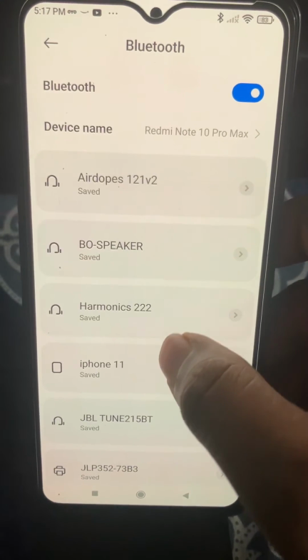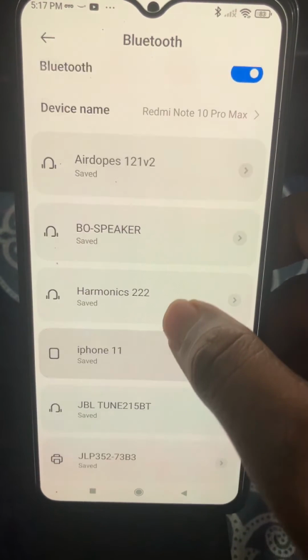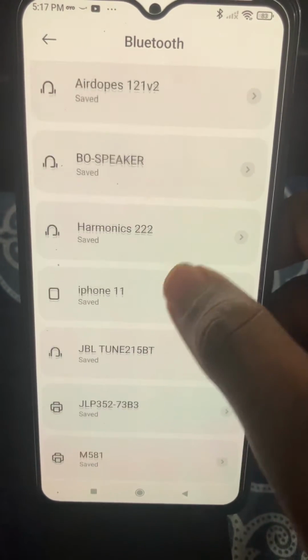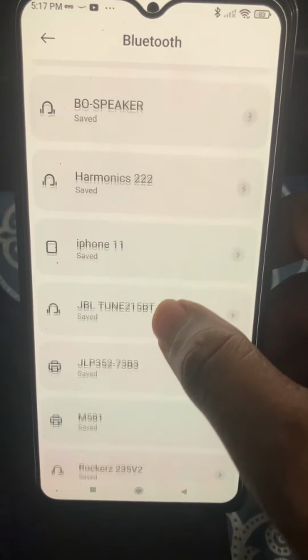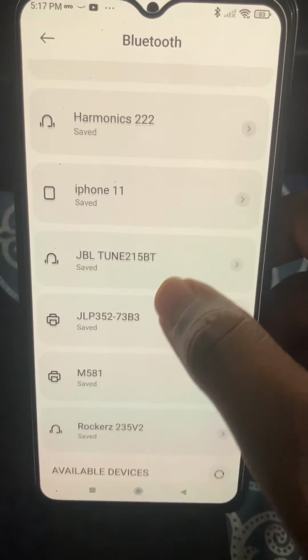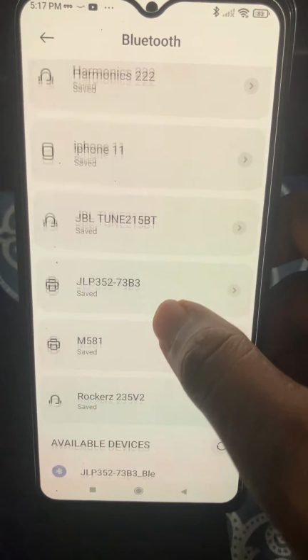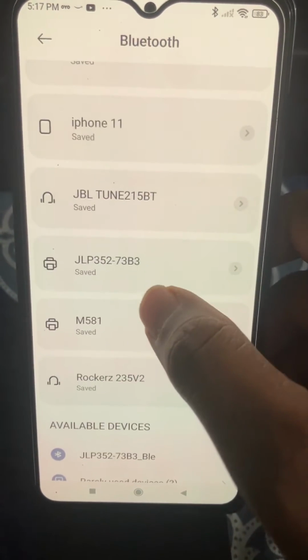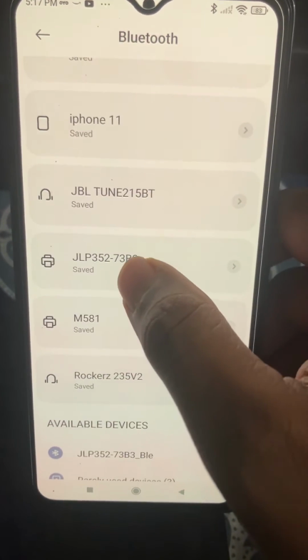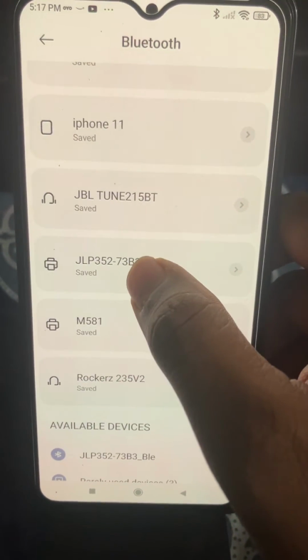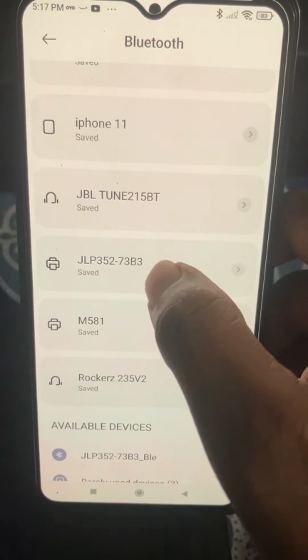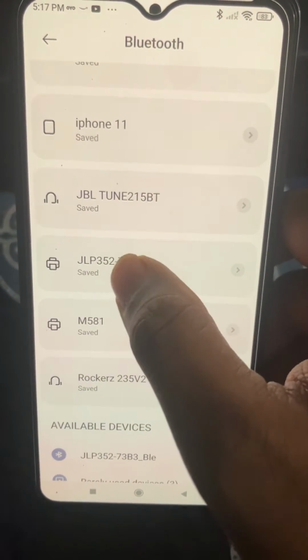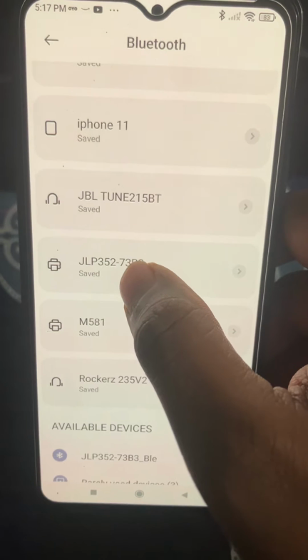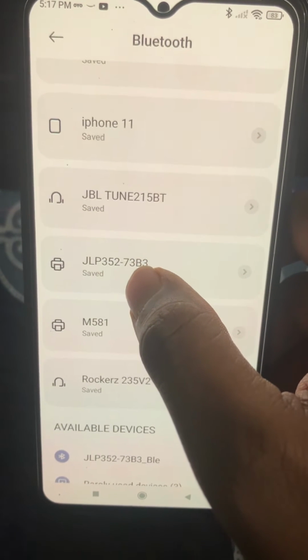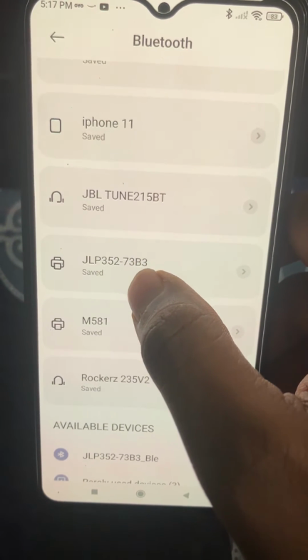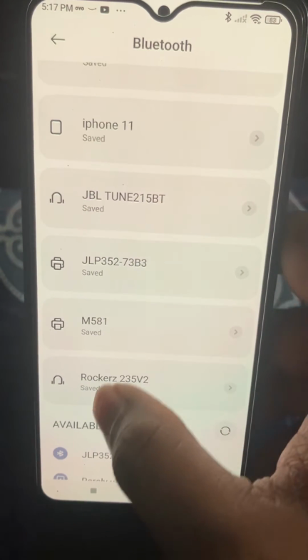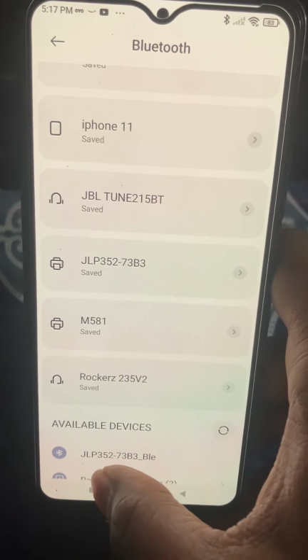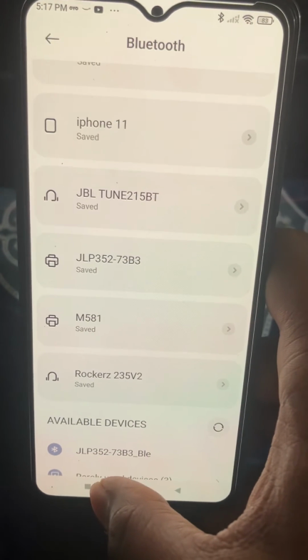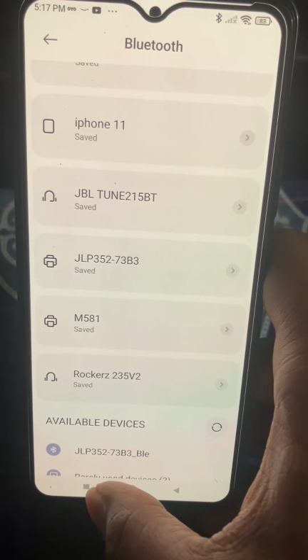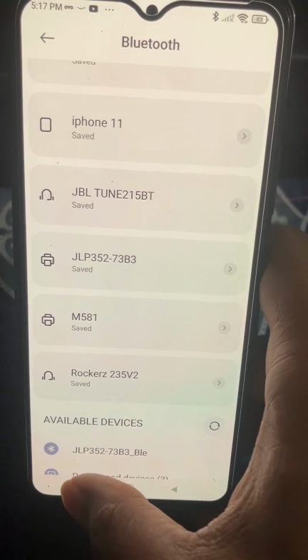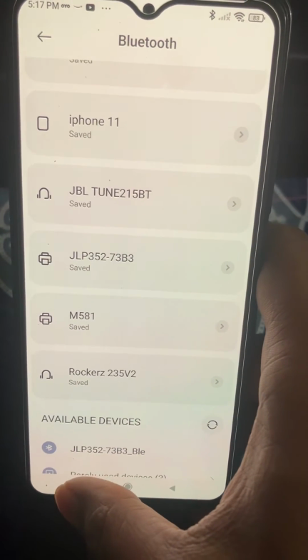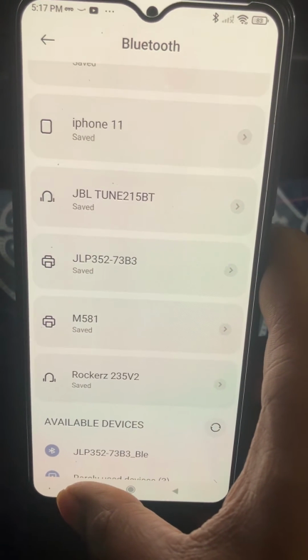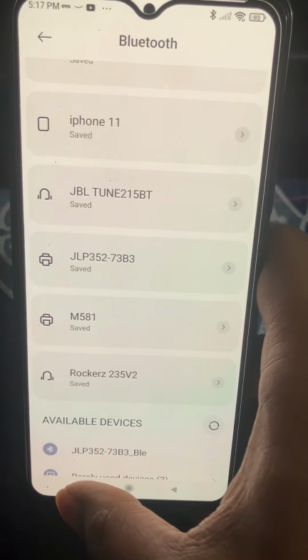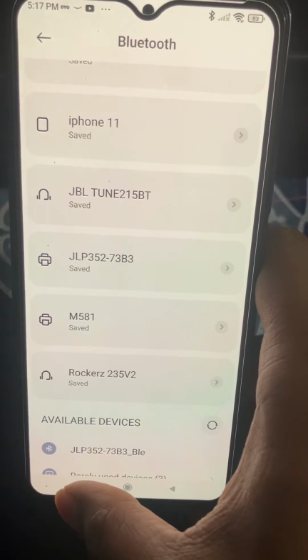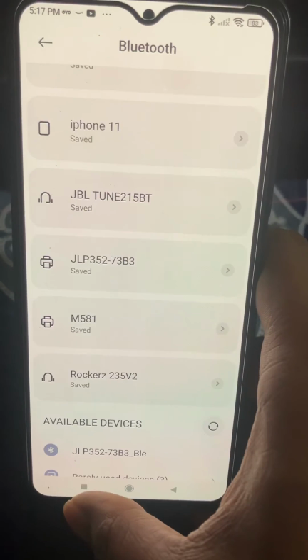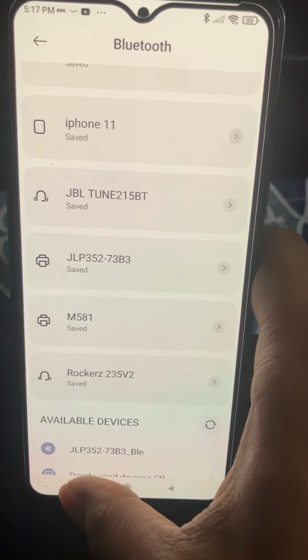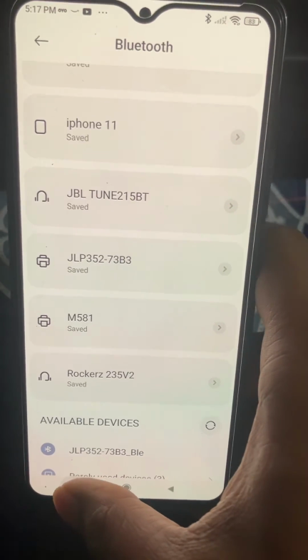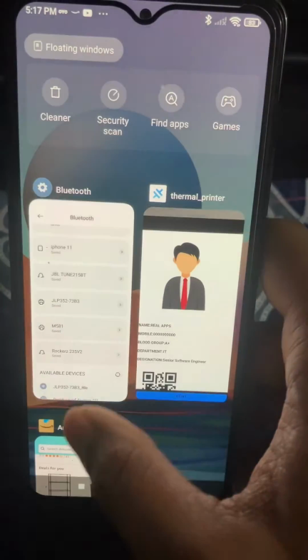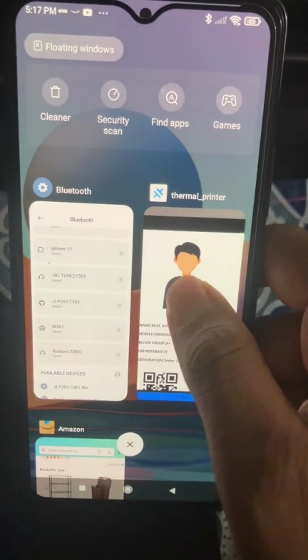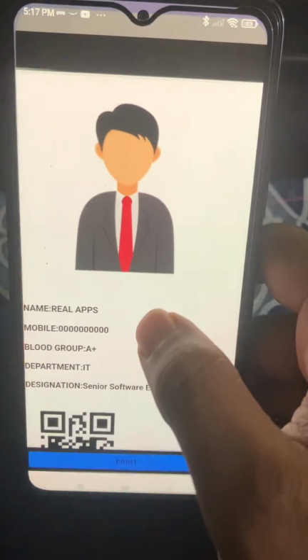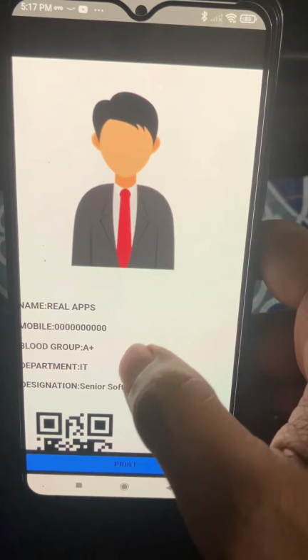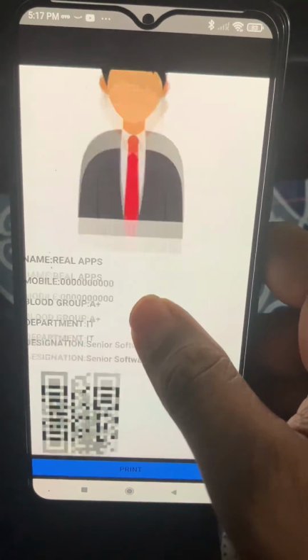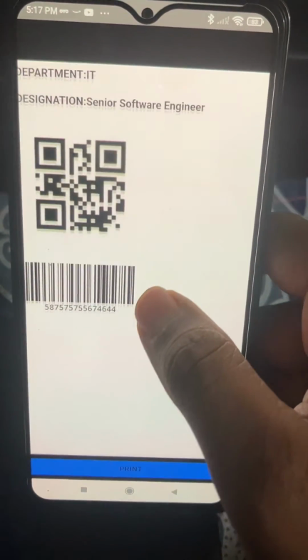So the password is four zeros — let's click OK. You can see we now have that paired device. This is the device JLP352, and now it's paired, so we can start printing.